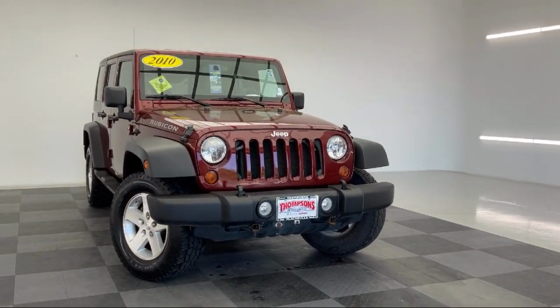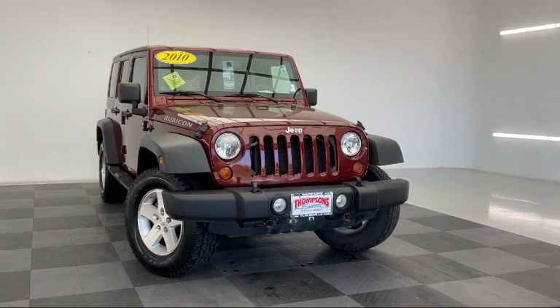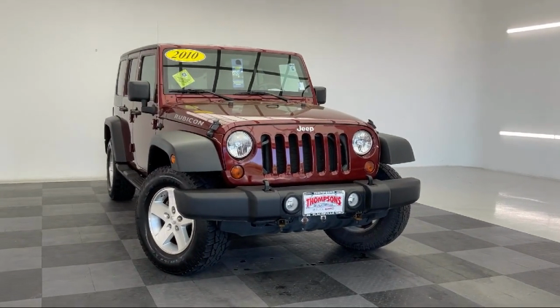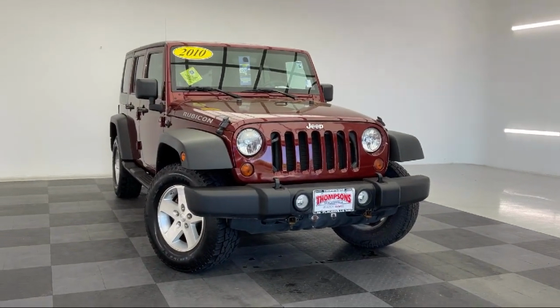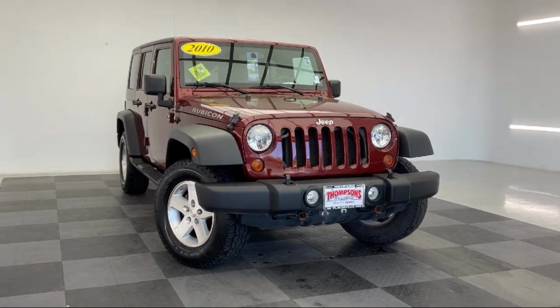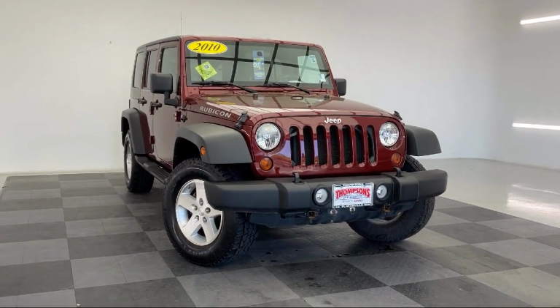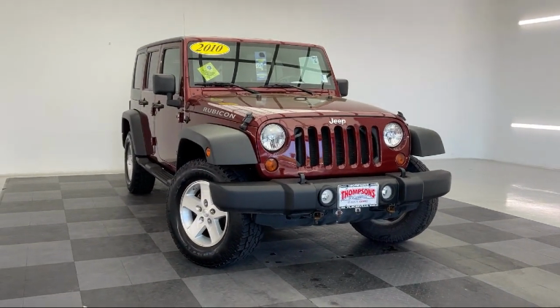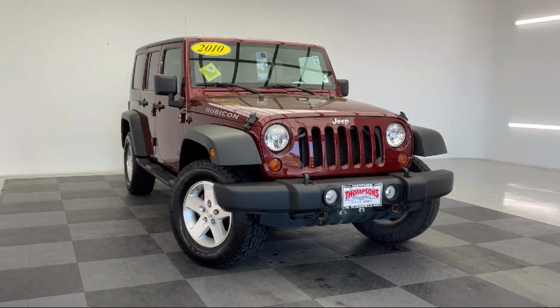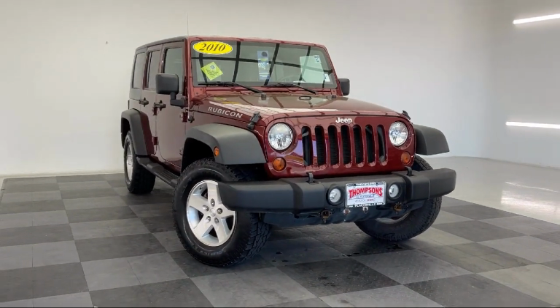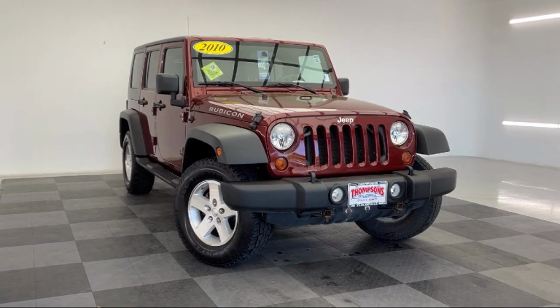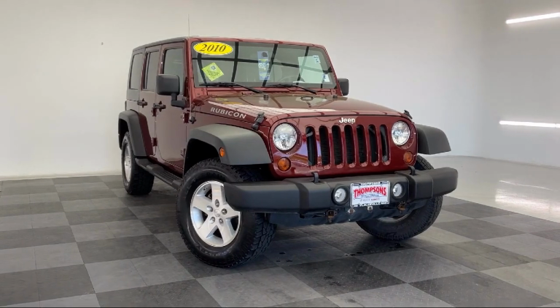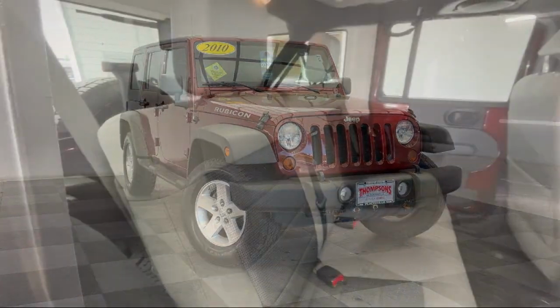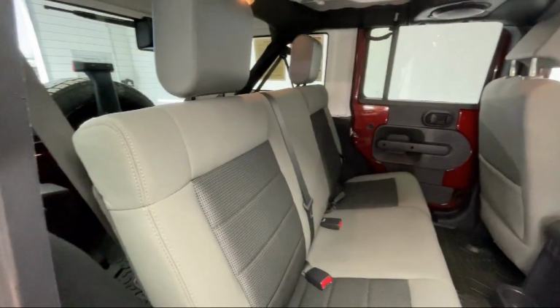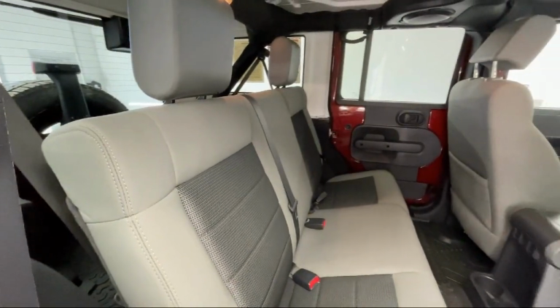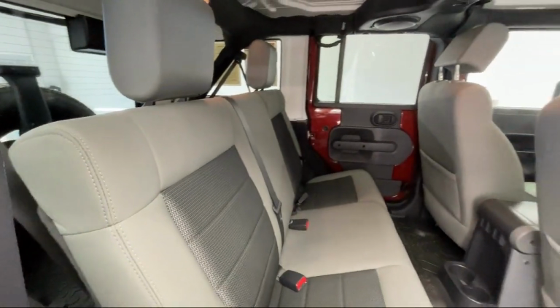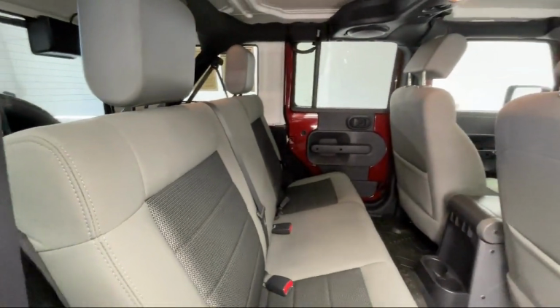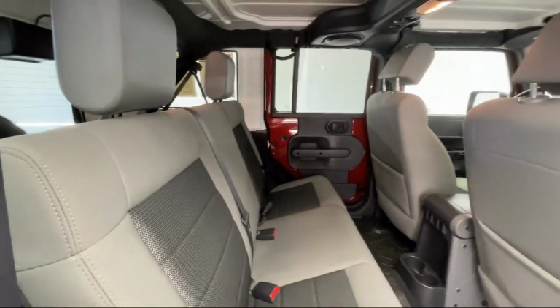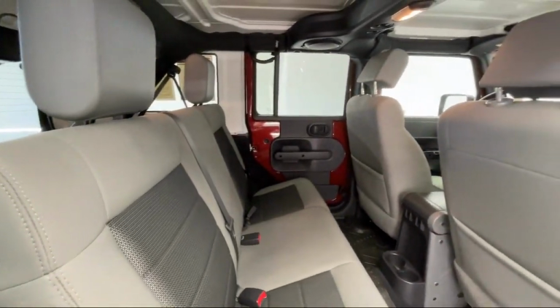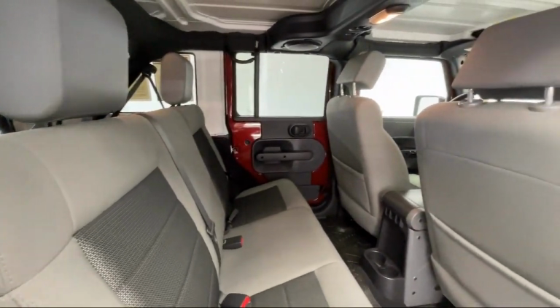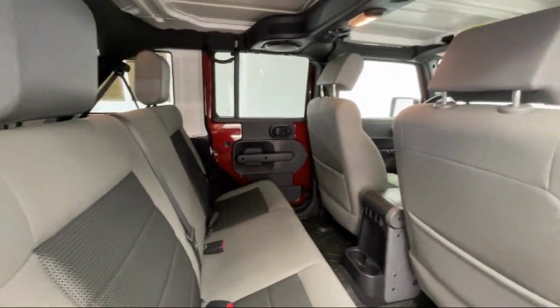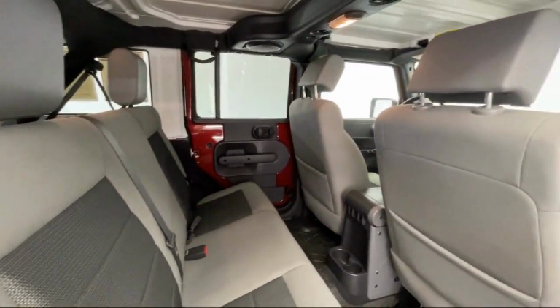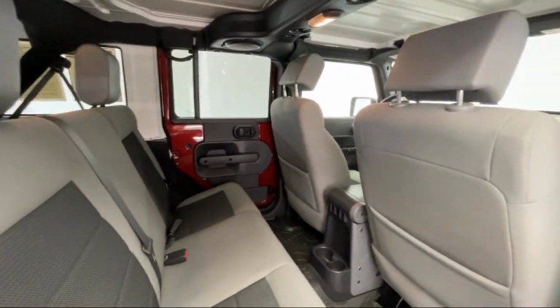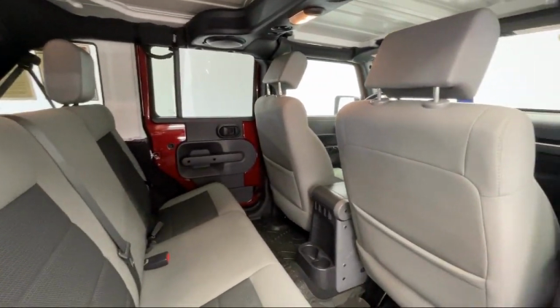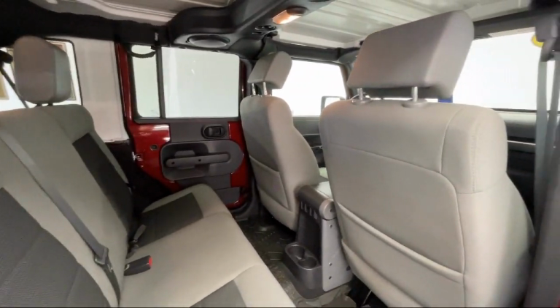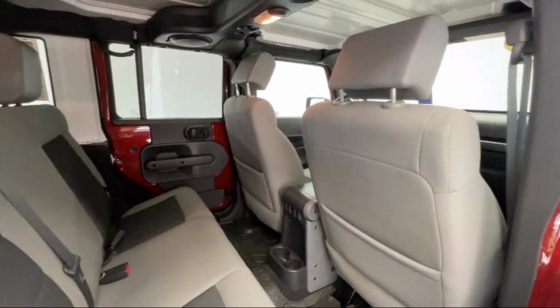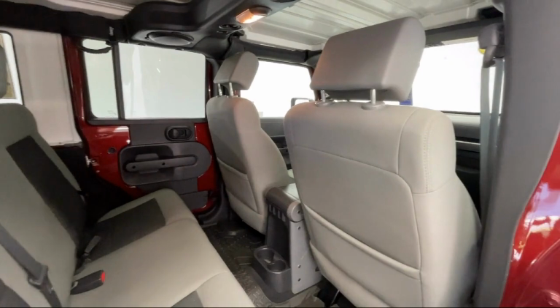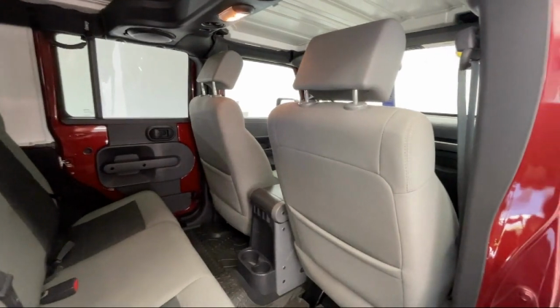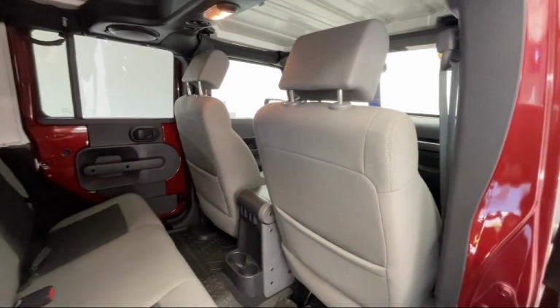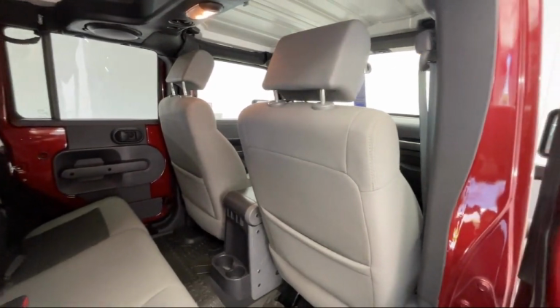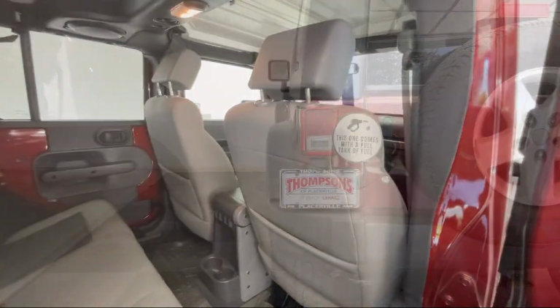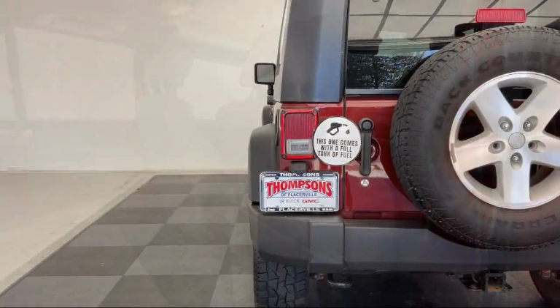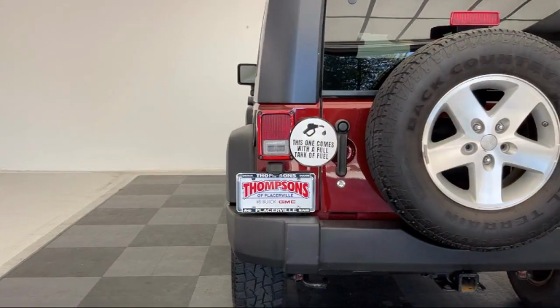It also features privacy glass, a premium sound system, a four-speed automatic transmission, stability control, and has less than 85,000 miles on the odometer.